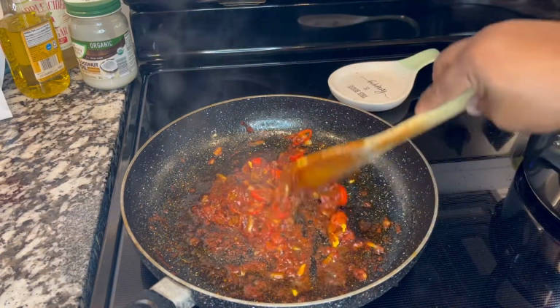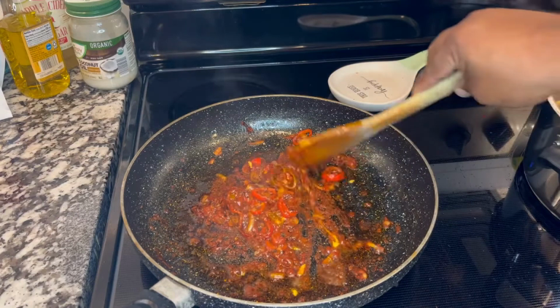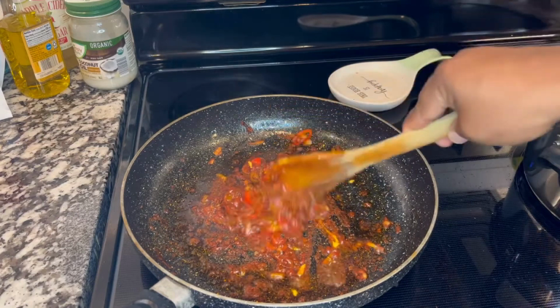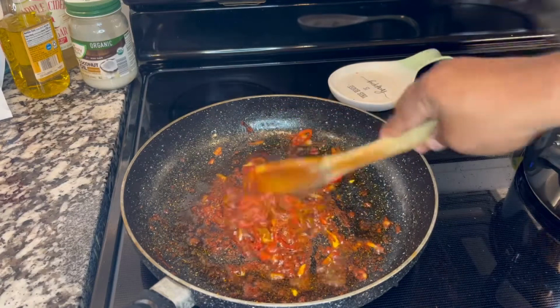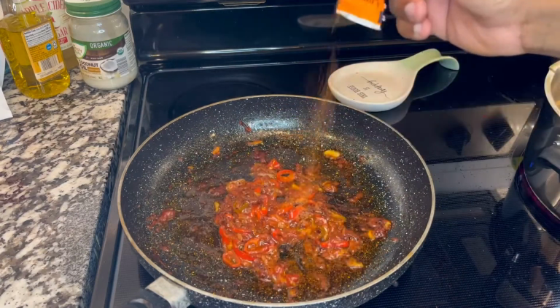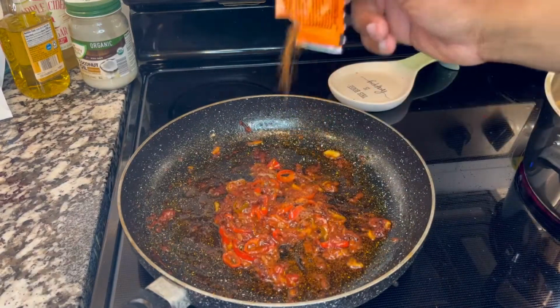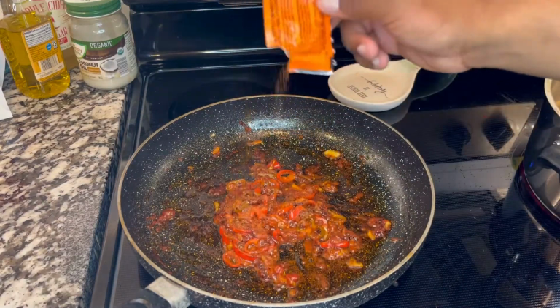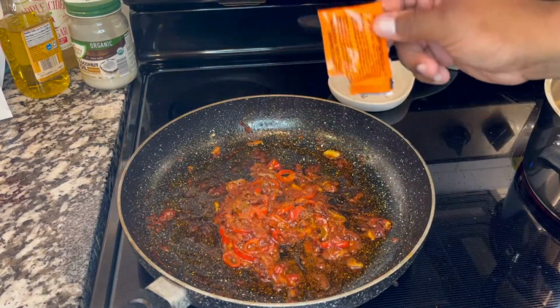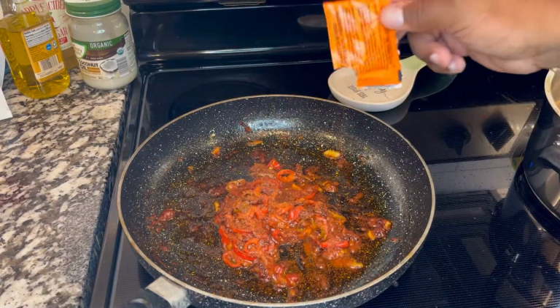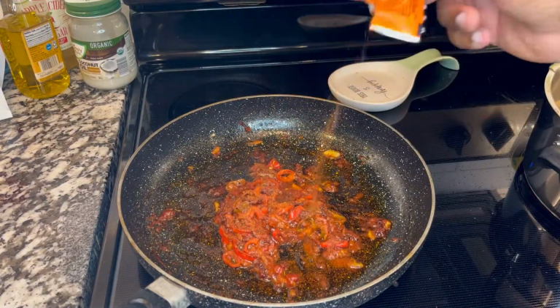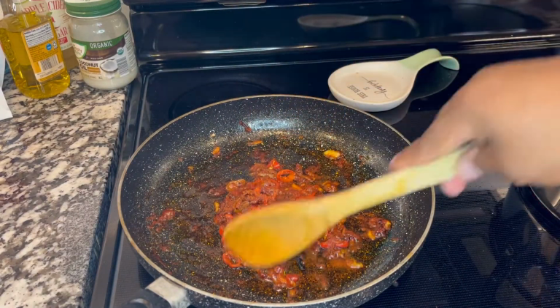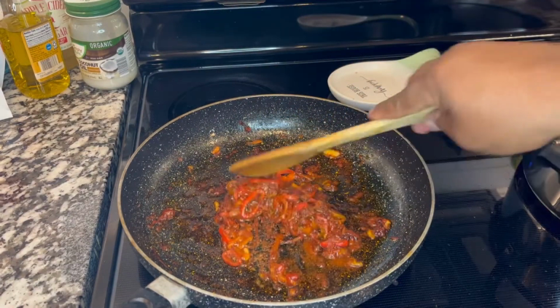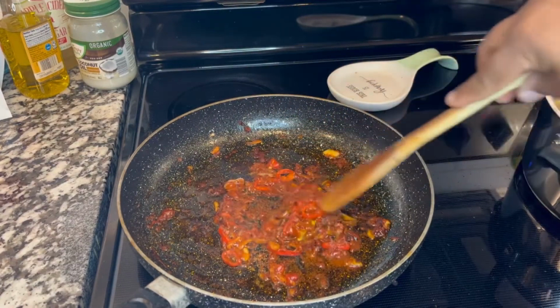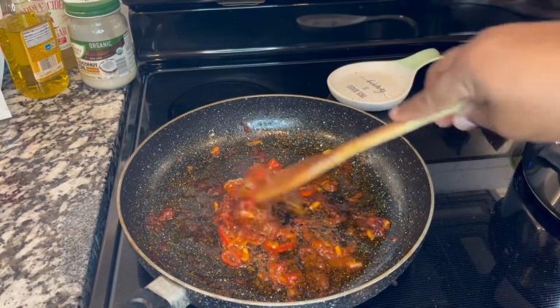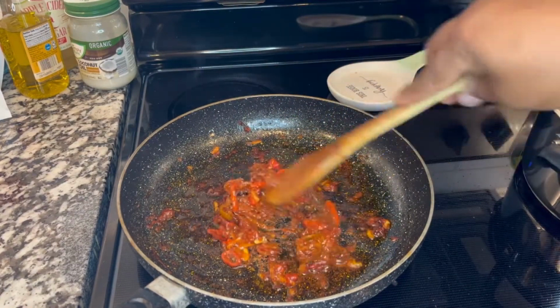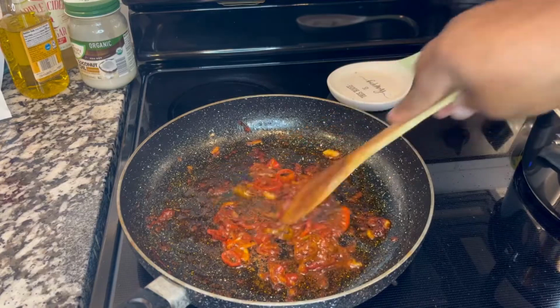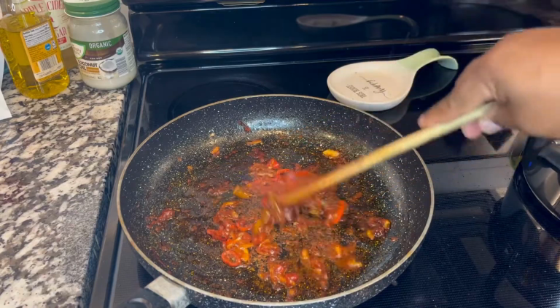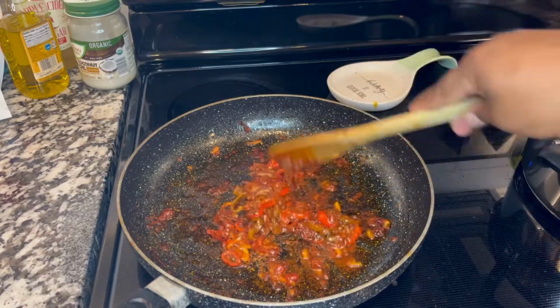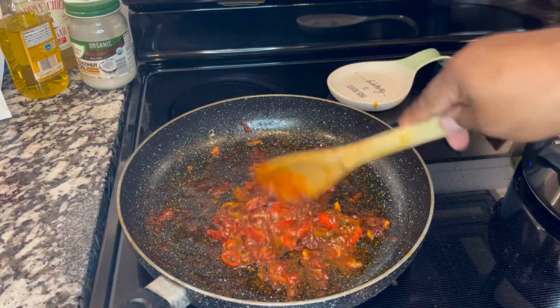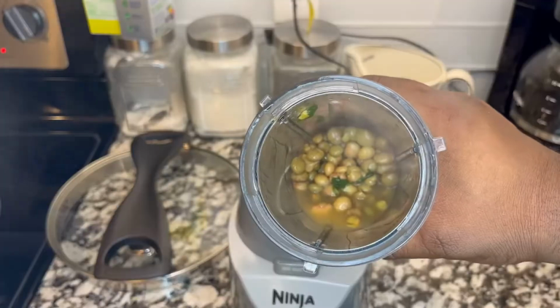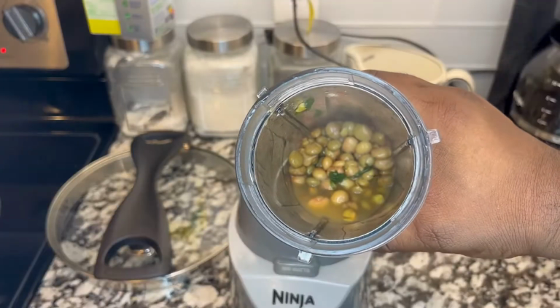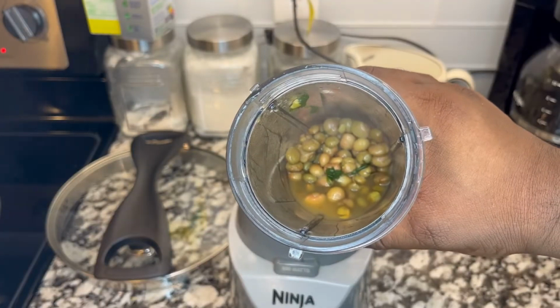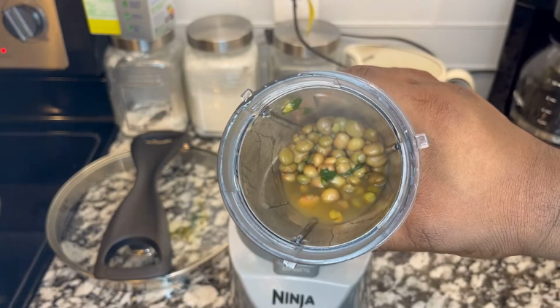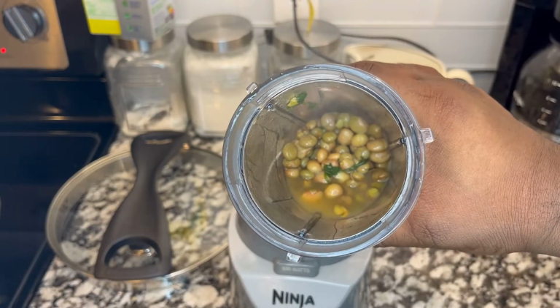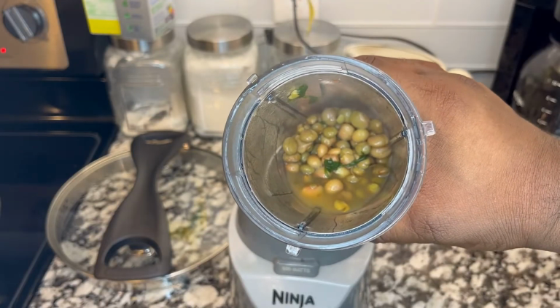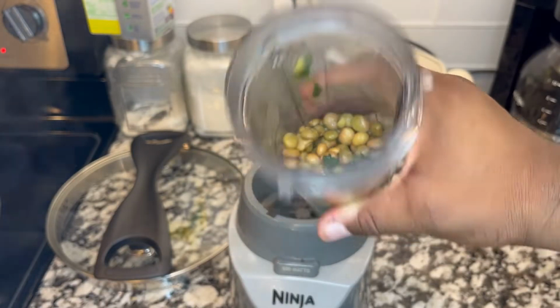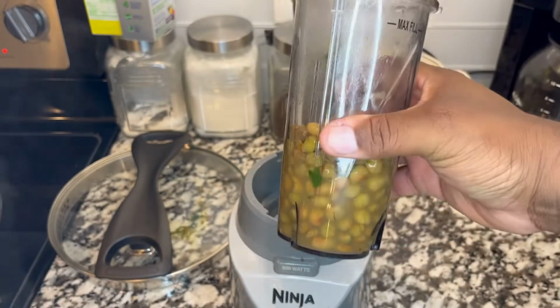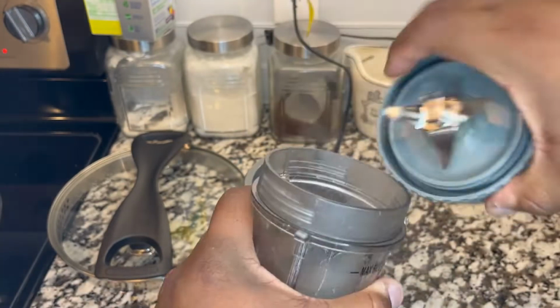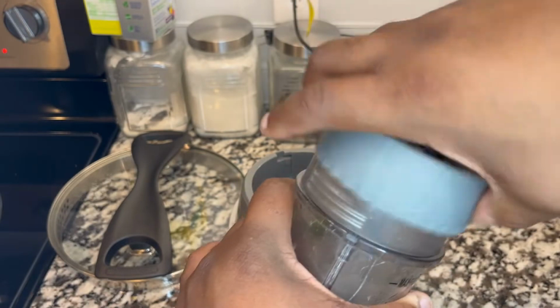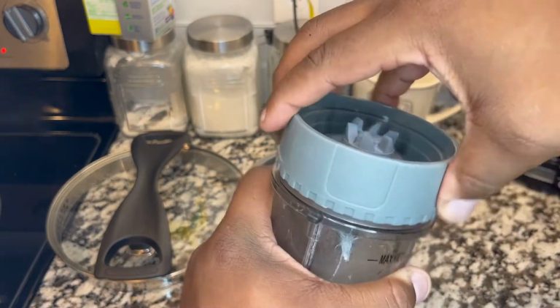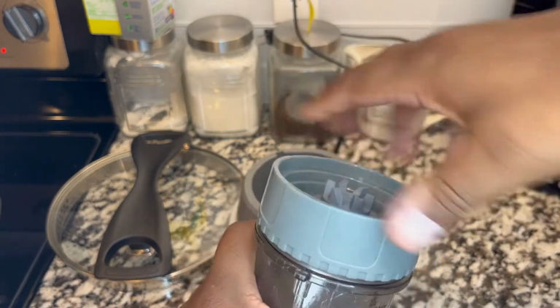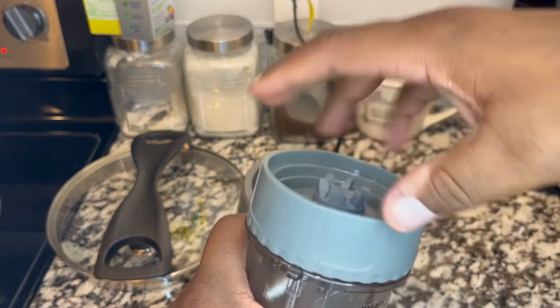Of course we don't need to forget the mustard, a little bit of chayote. We're going to mix it all around, then turn the fire off and let it rest.